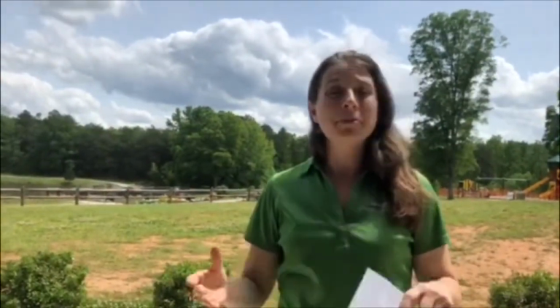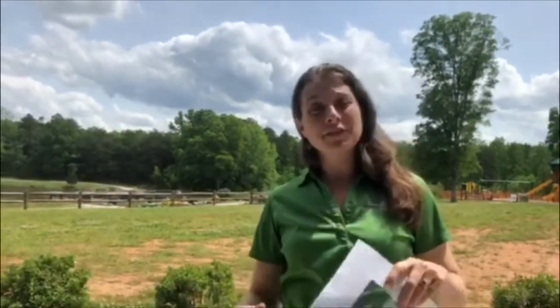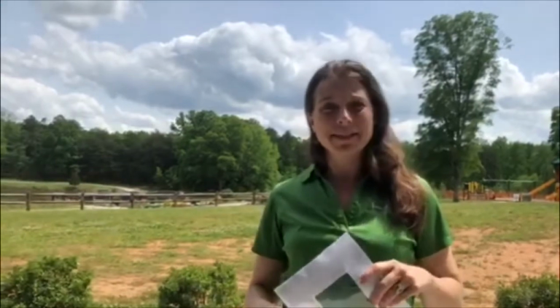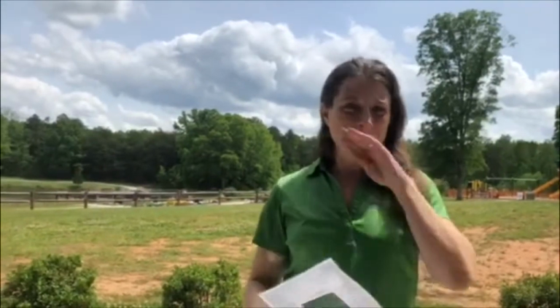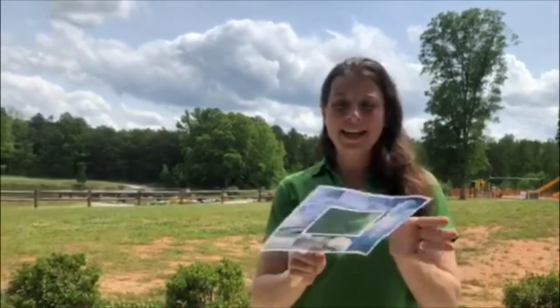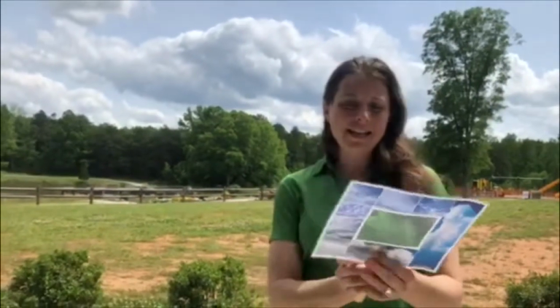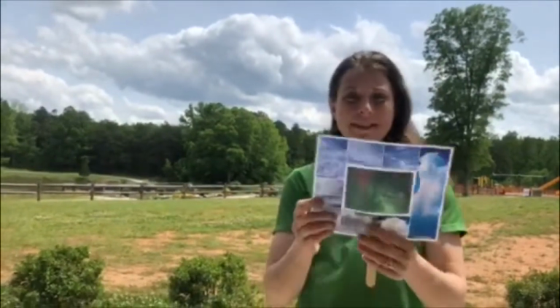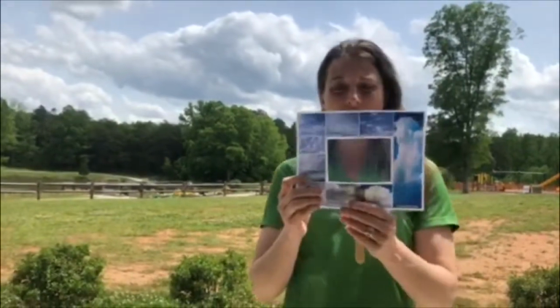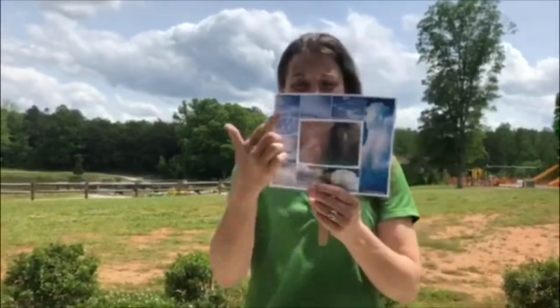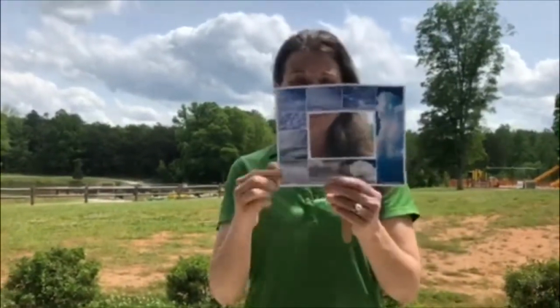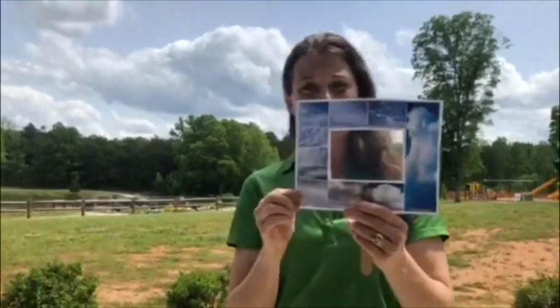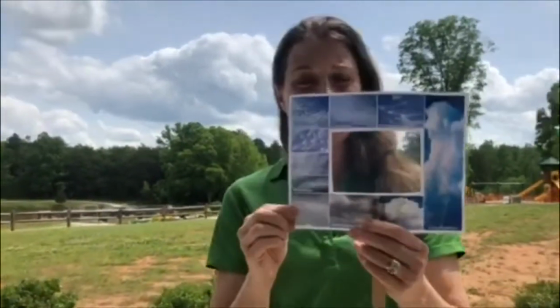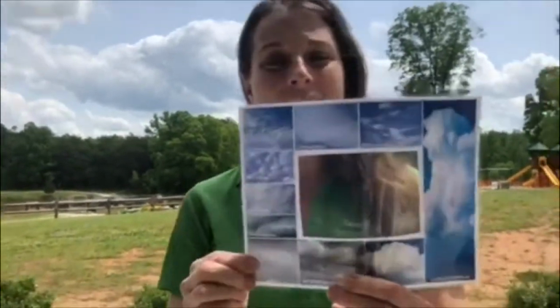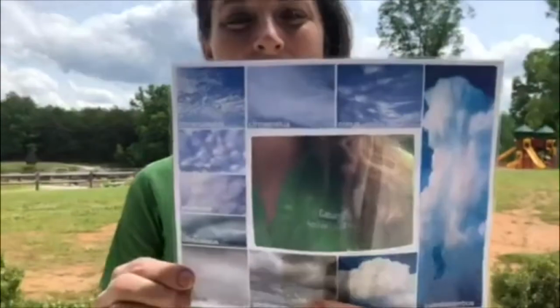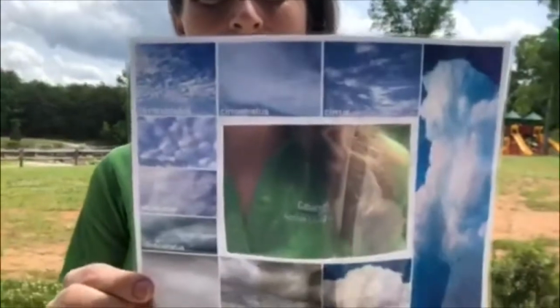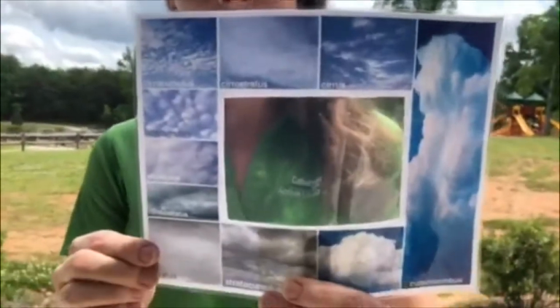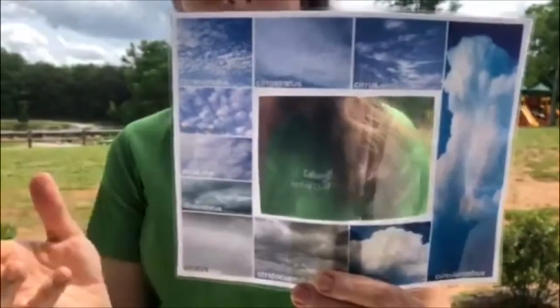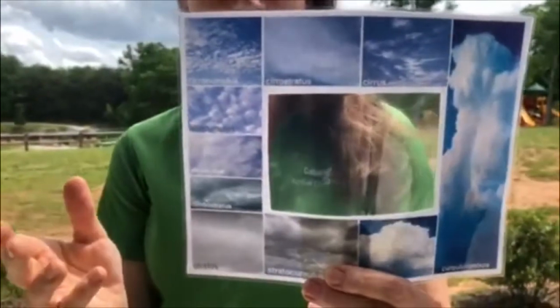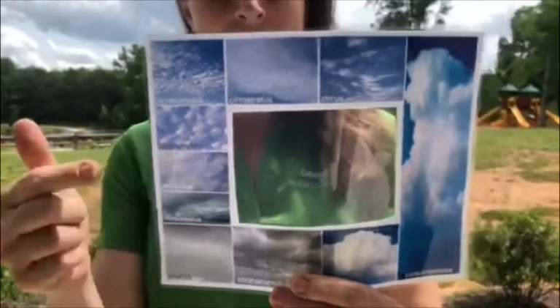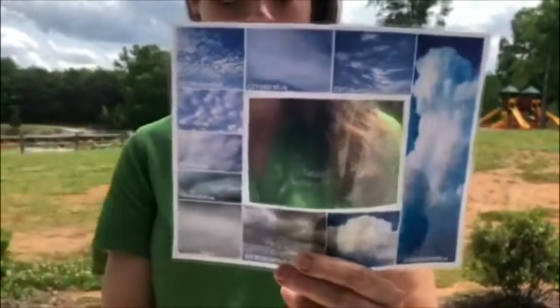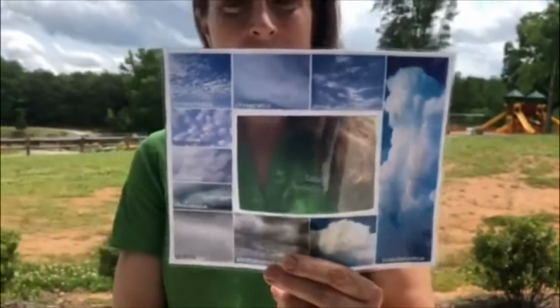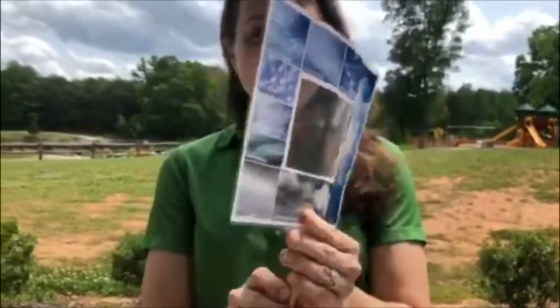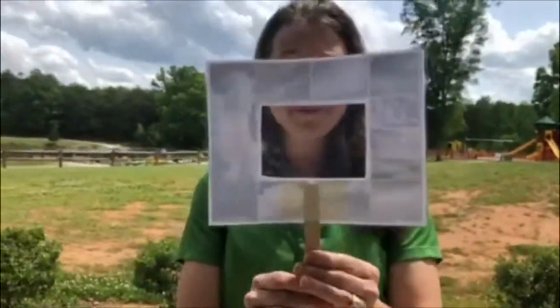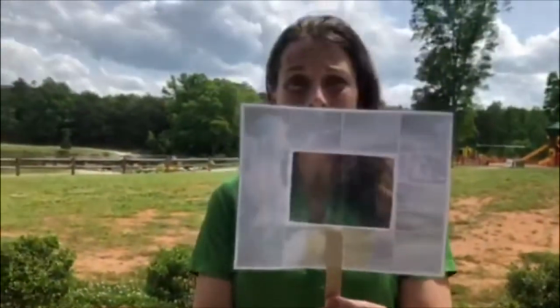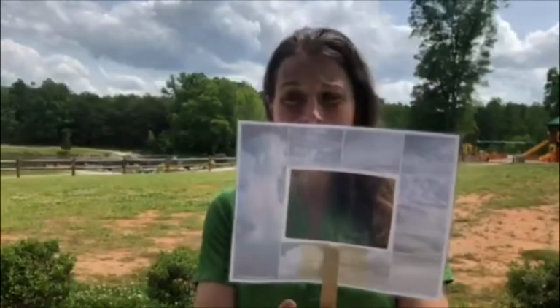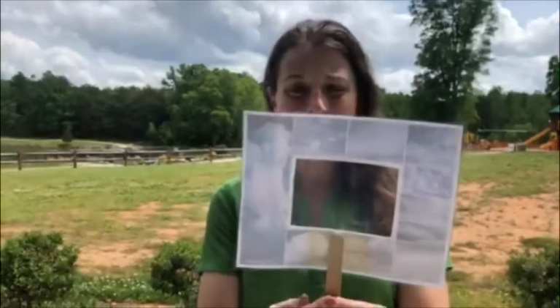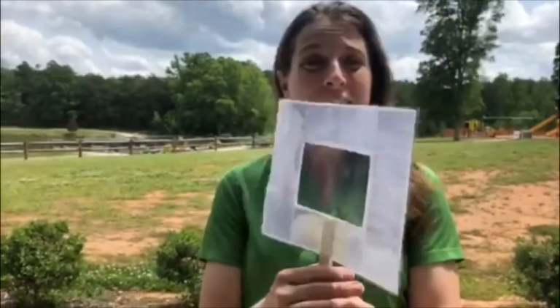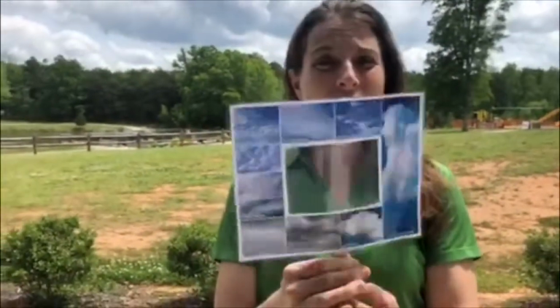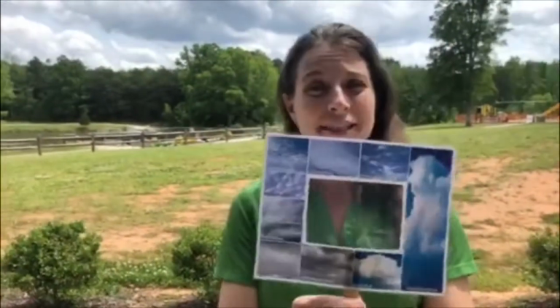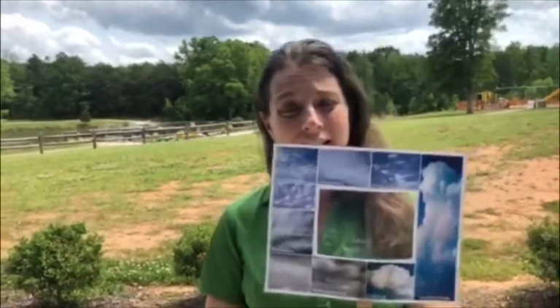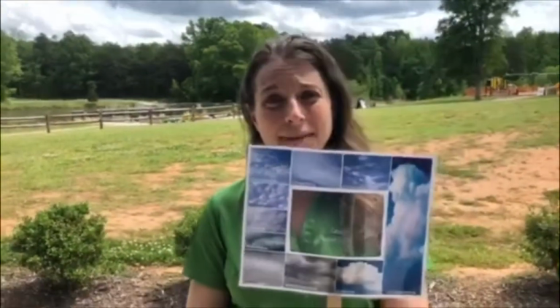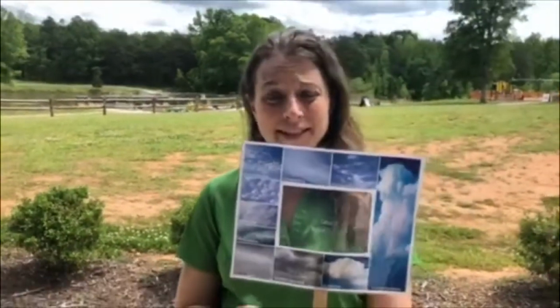There are different types of clouds, and in the comment section you're going to see a little graphic. You can print it out on cardstock, cut out the center, put a little popsicle stick on it and tape it, and then you can use it to identify clouds high up in the sky.